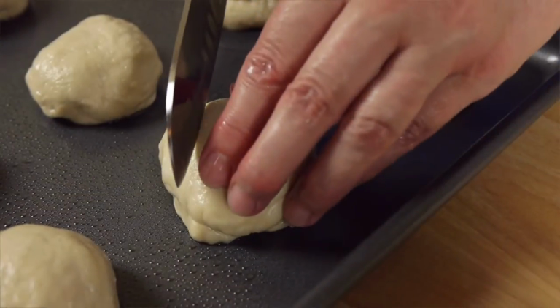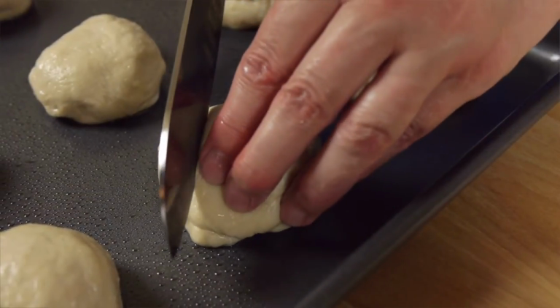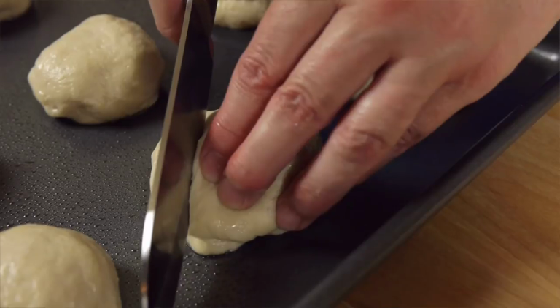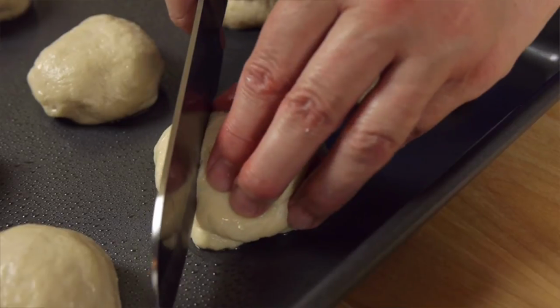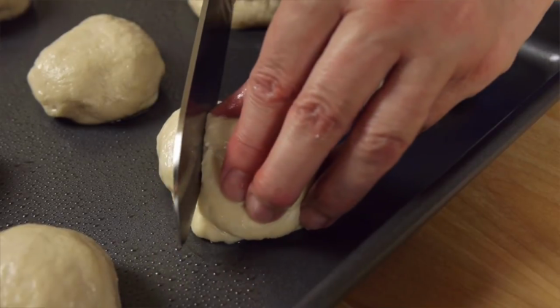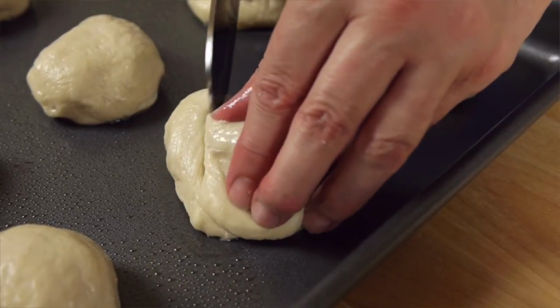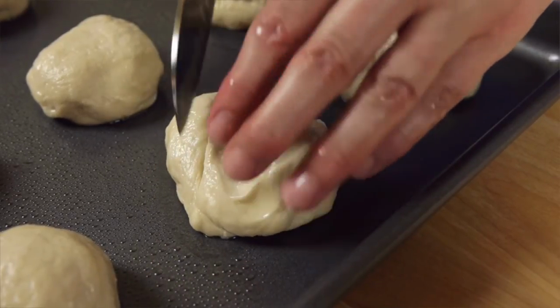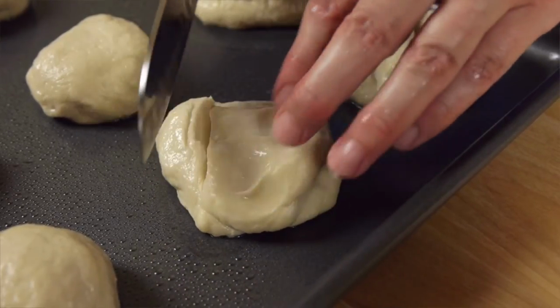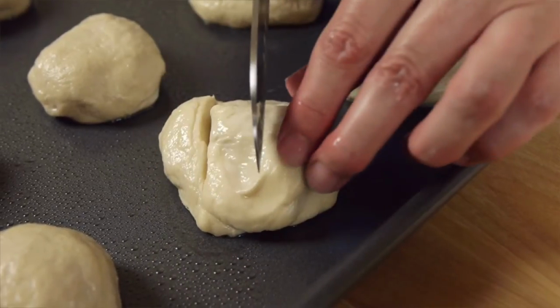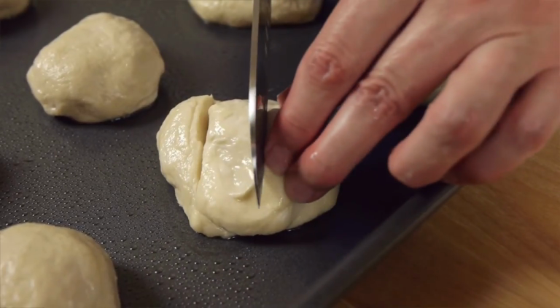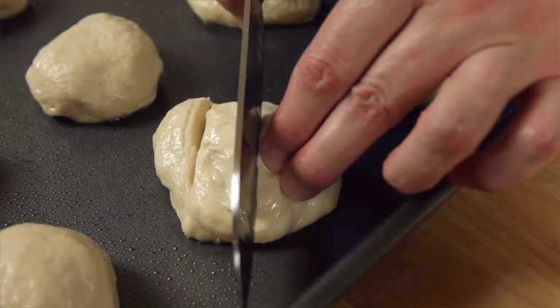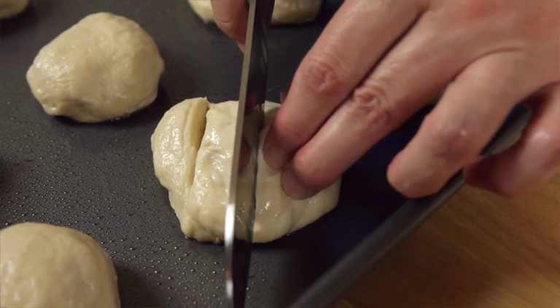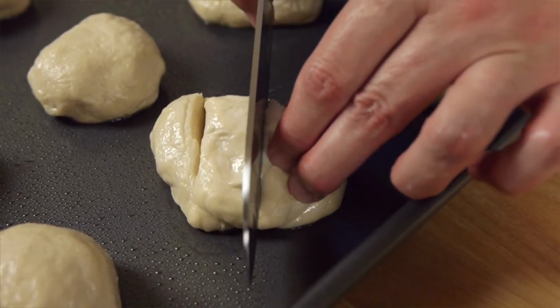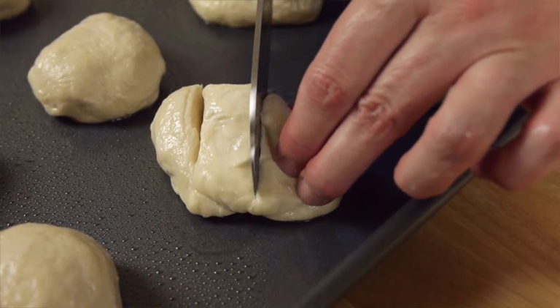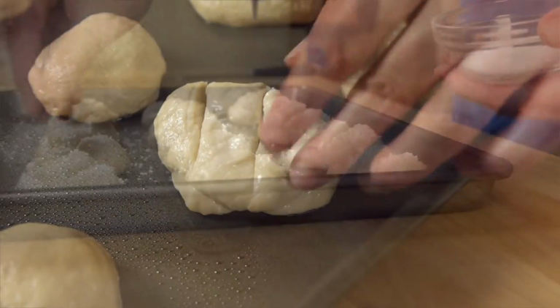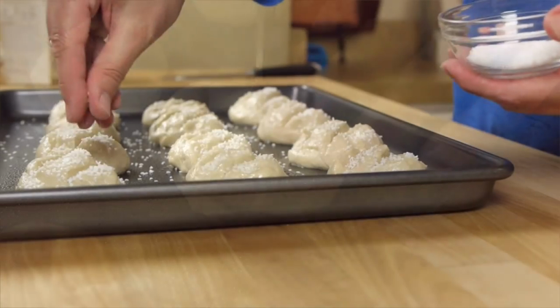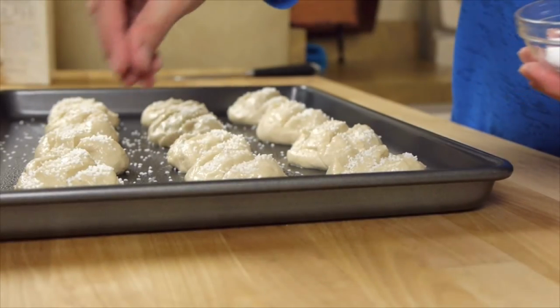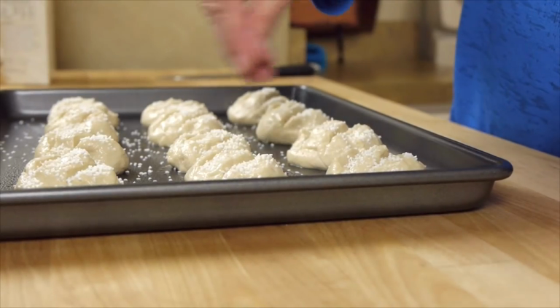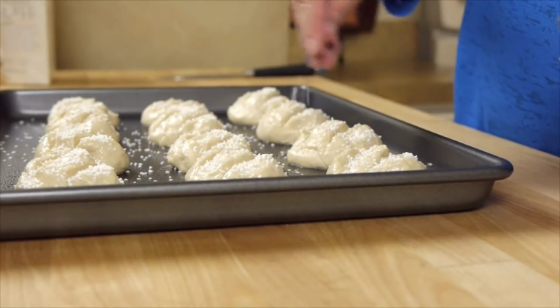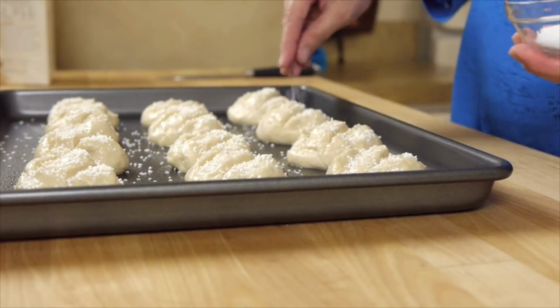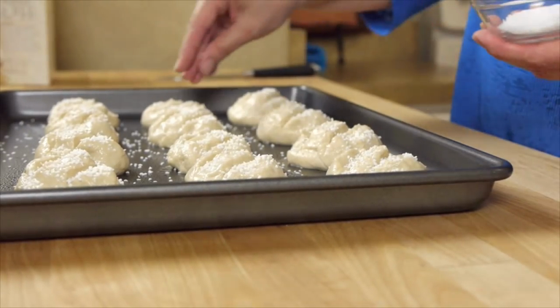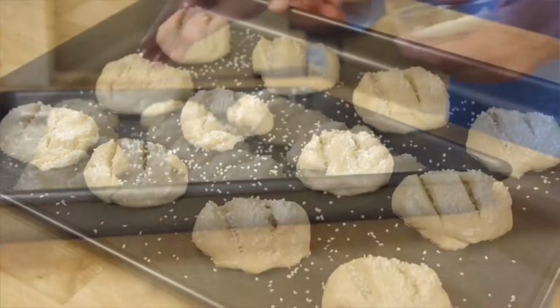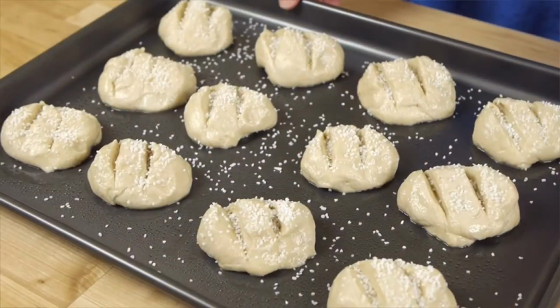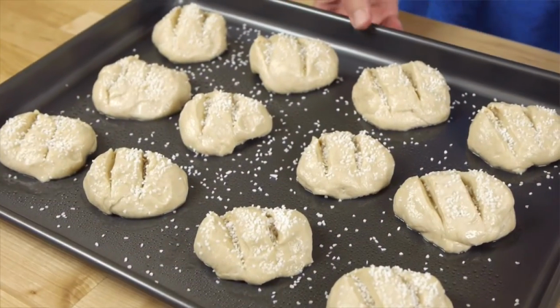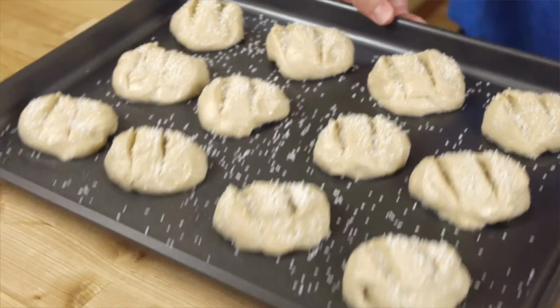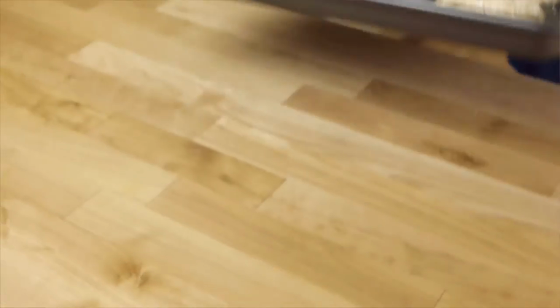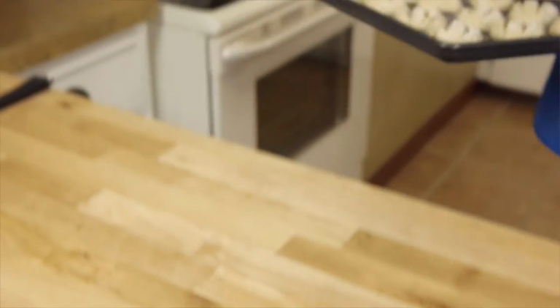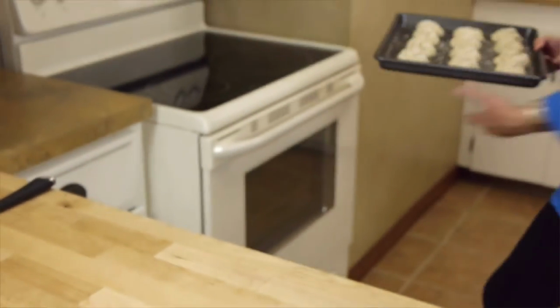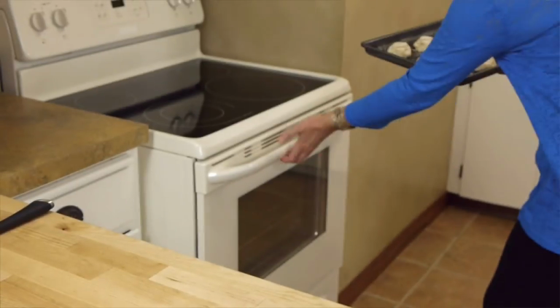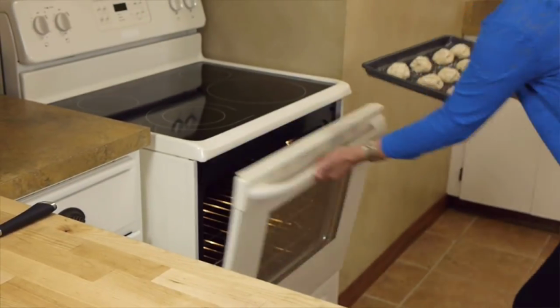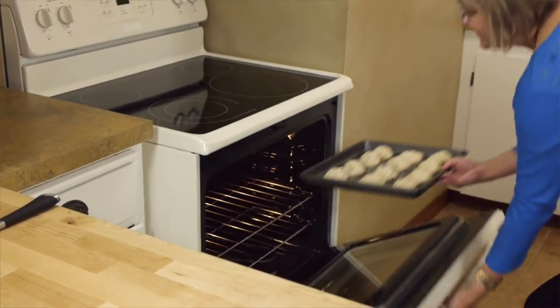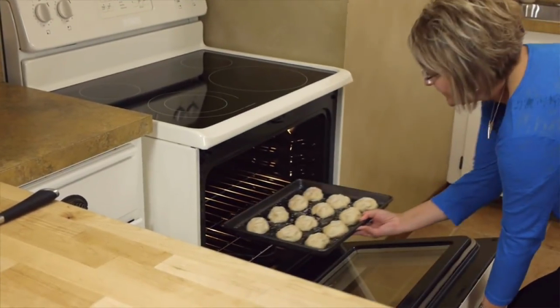Cut a couple of slits on the top of each roll and sprinkle them with the coarse salt that's also included with the mix. These go into the oven at 425 for about 15 minutes or so.